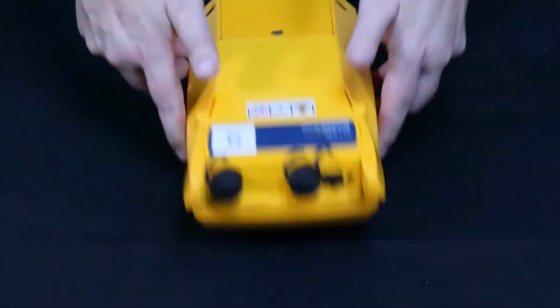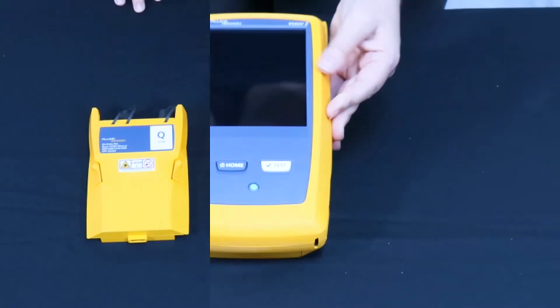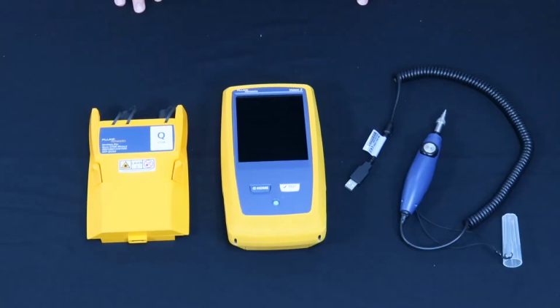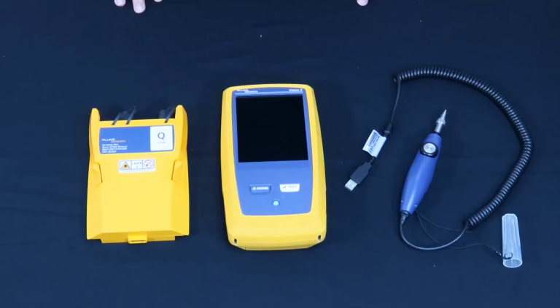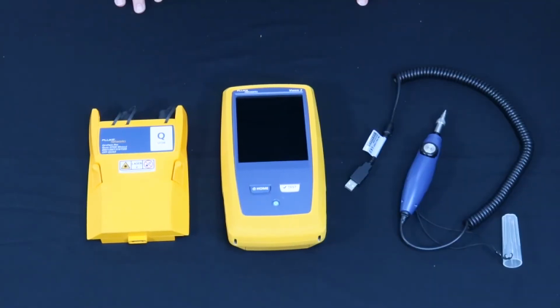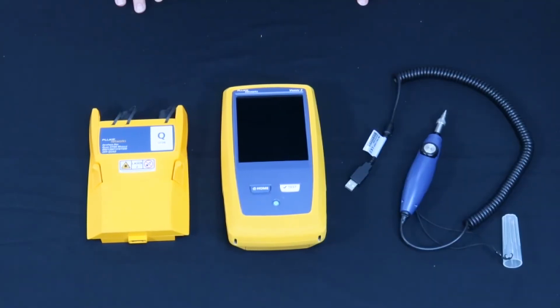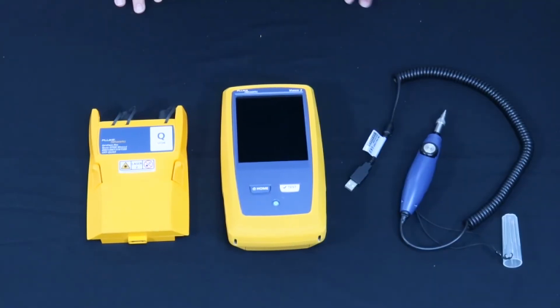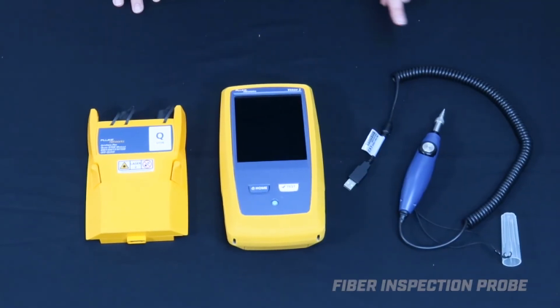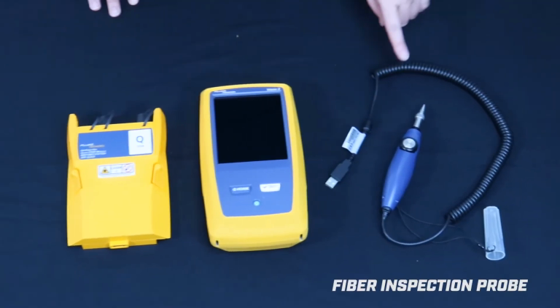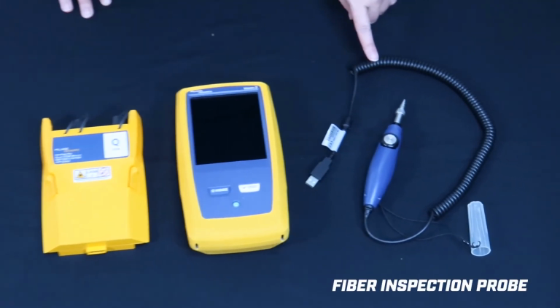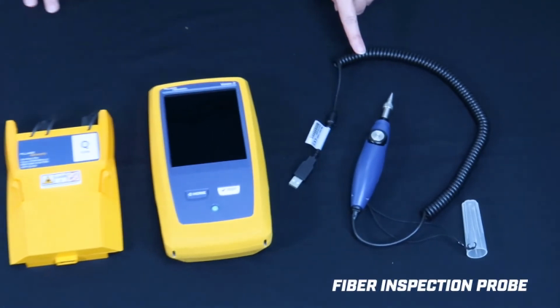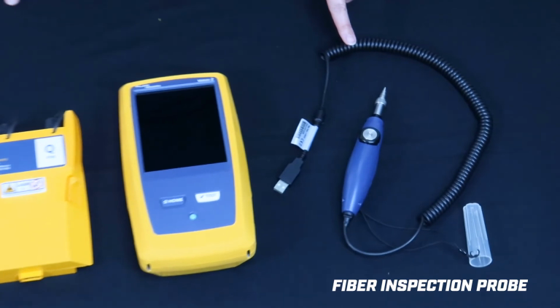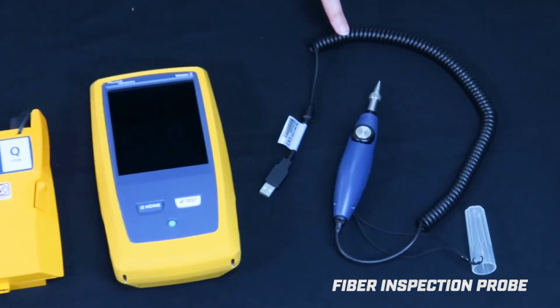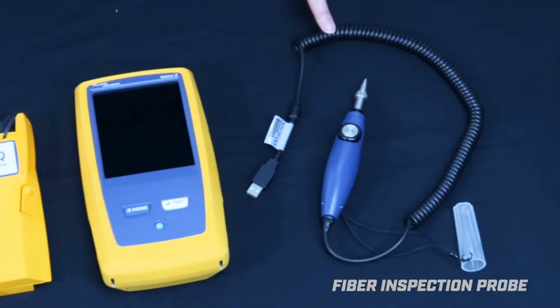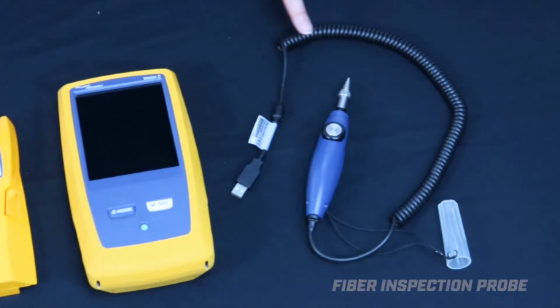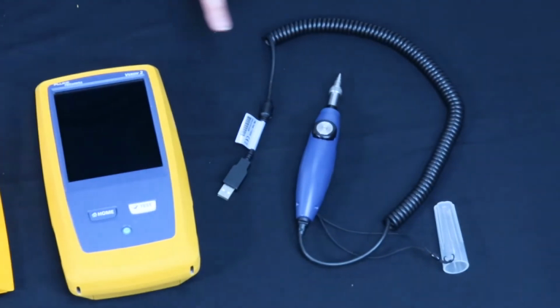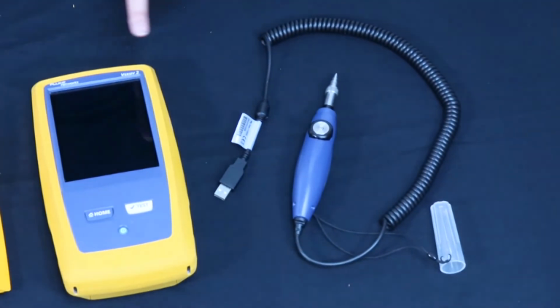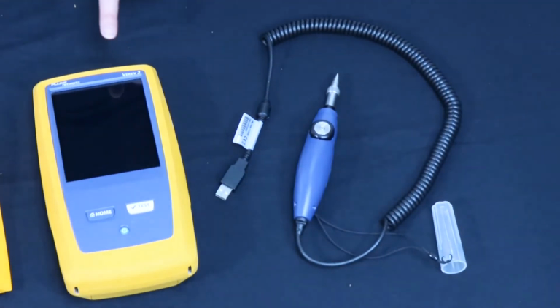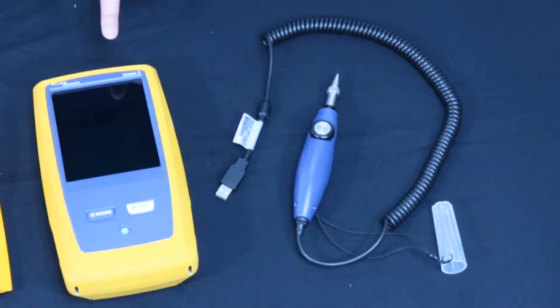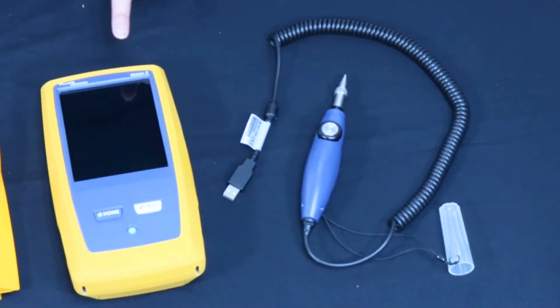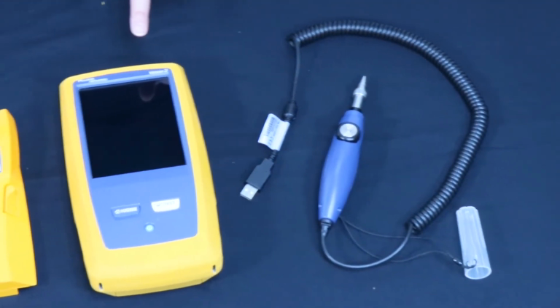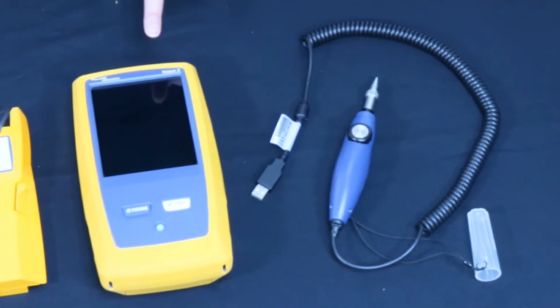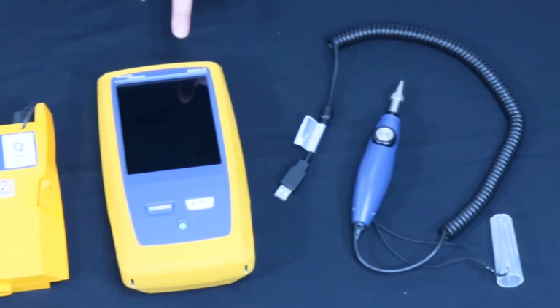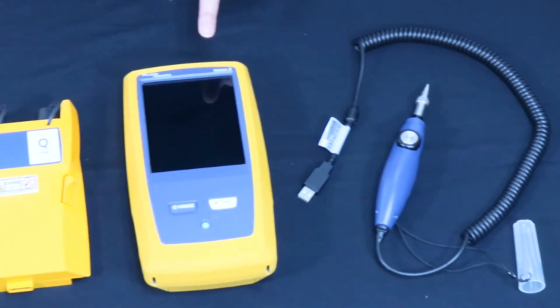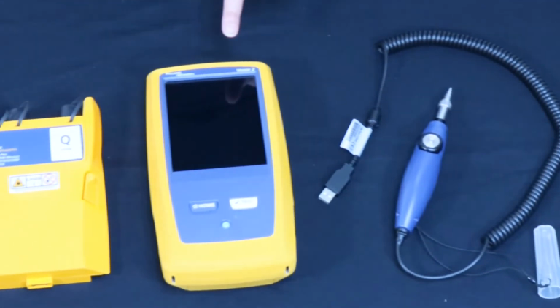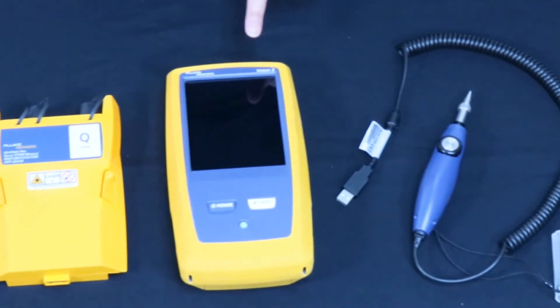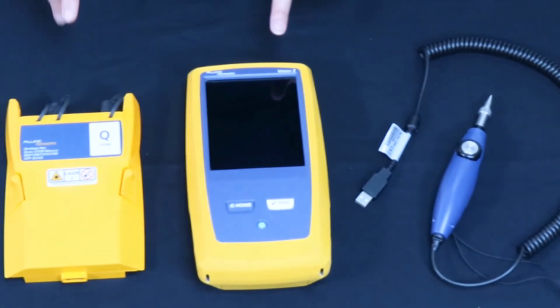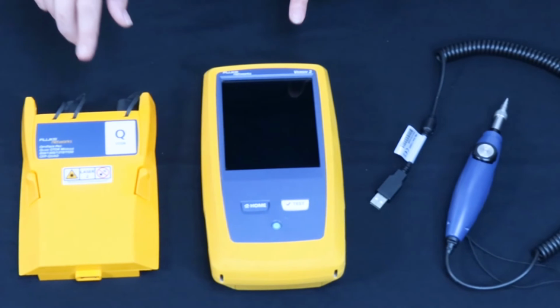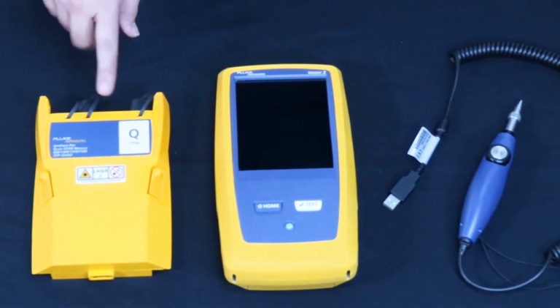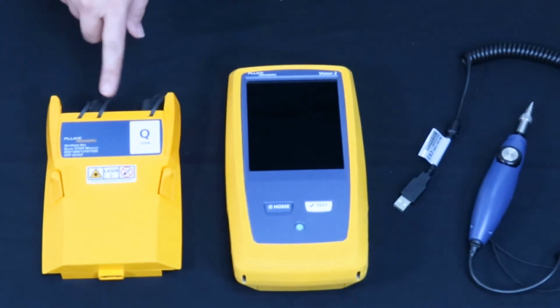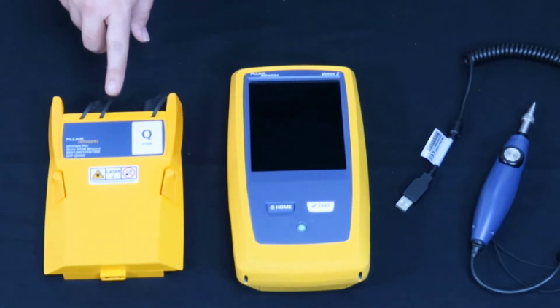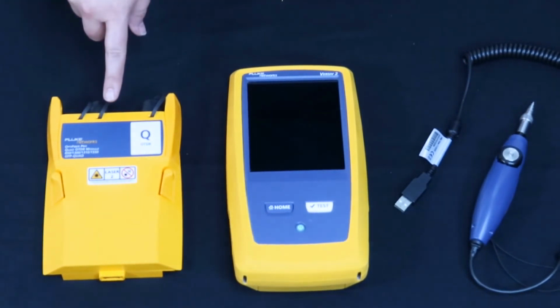The fiber inspection probe is a USB interface that can be used with the Versiv mainframe when using either the CertiFiber Pro or OptiFiber Pro module.